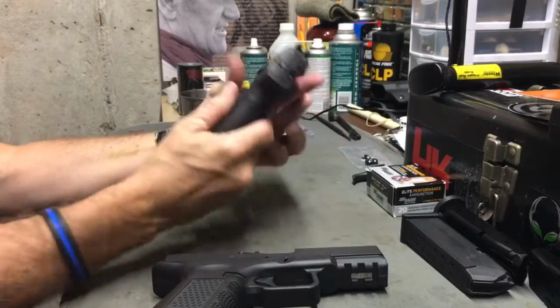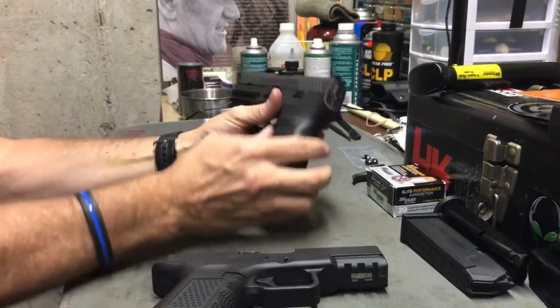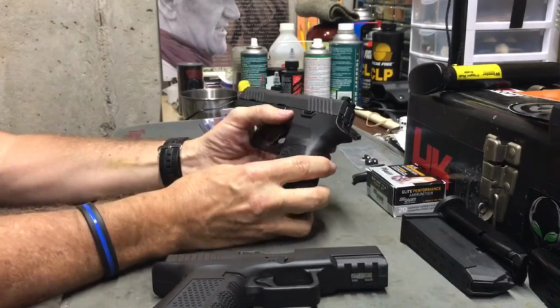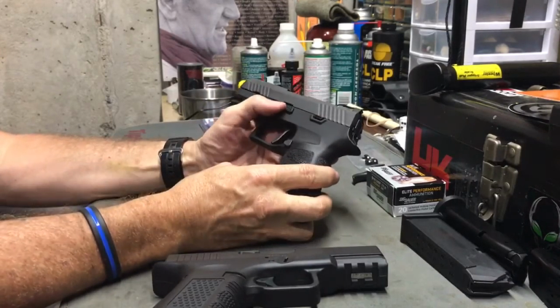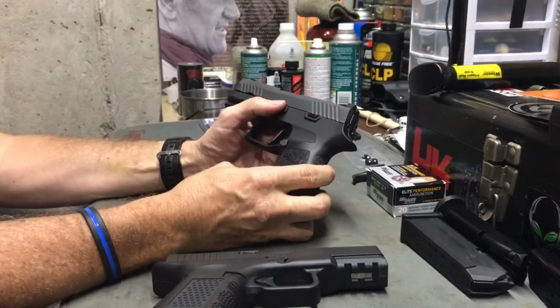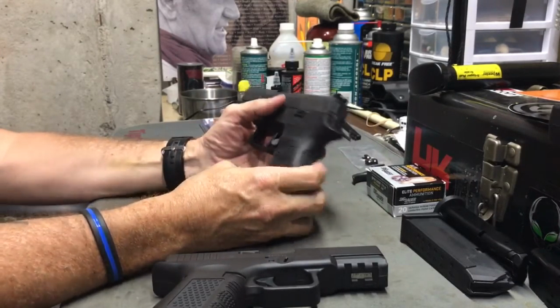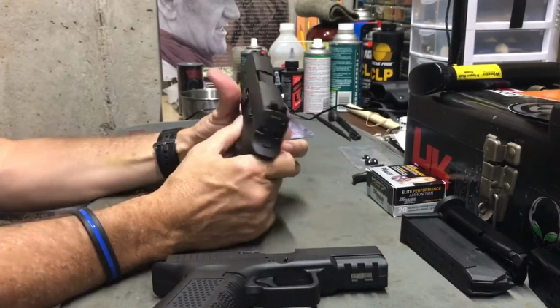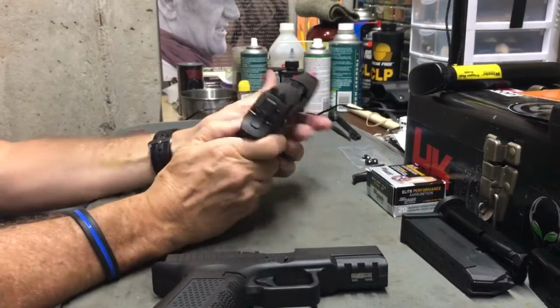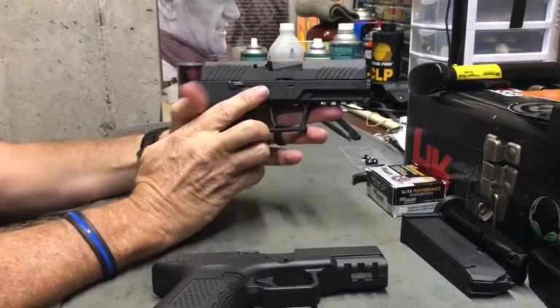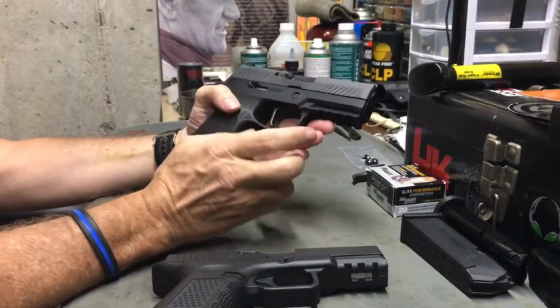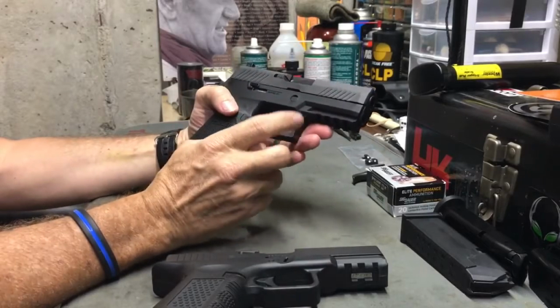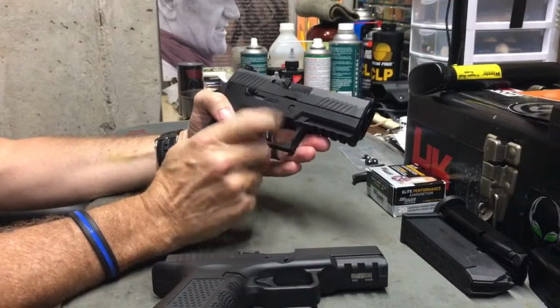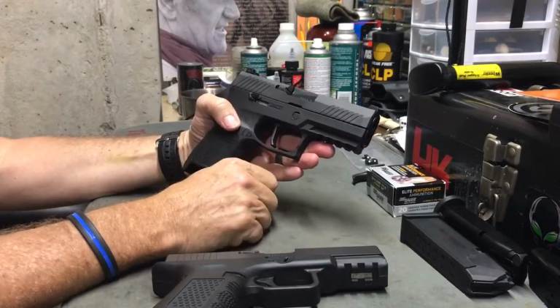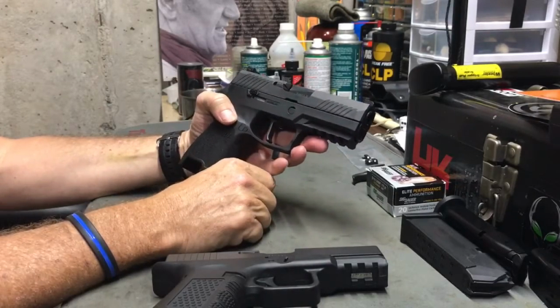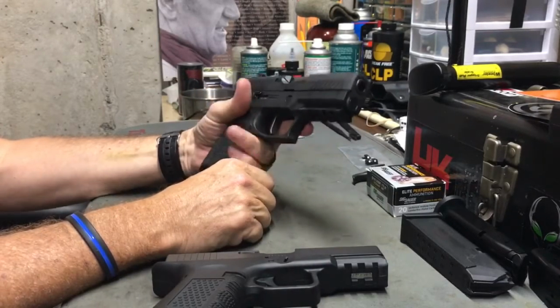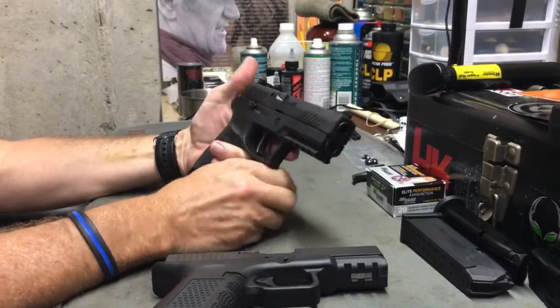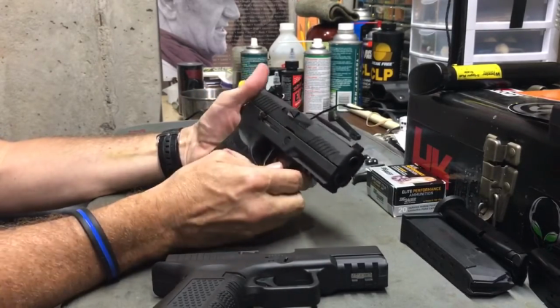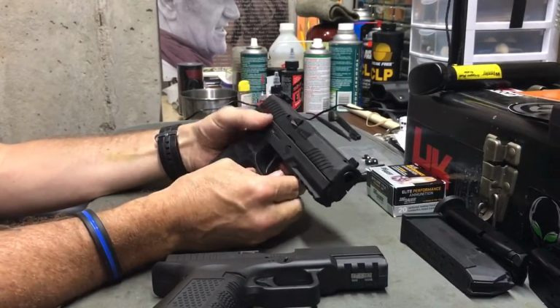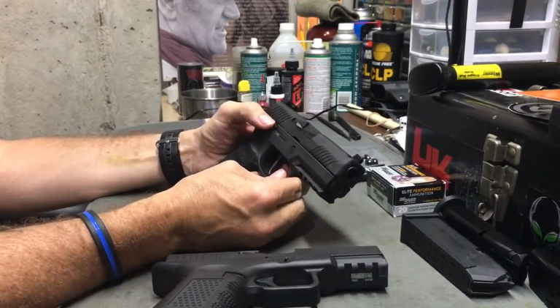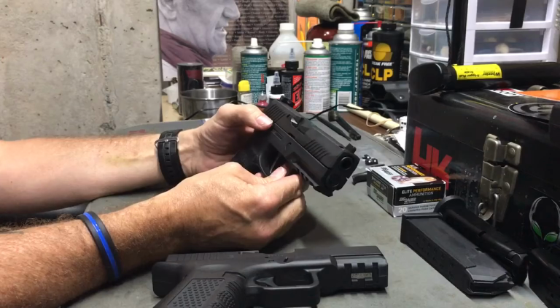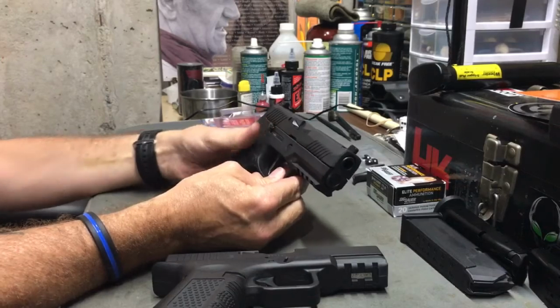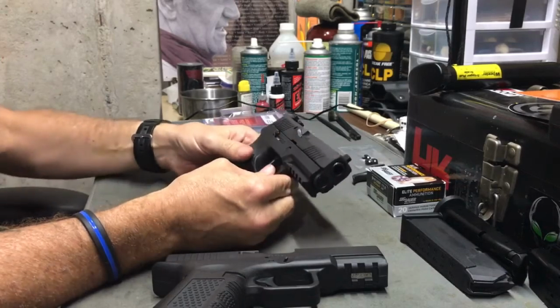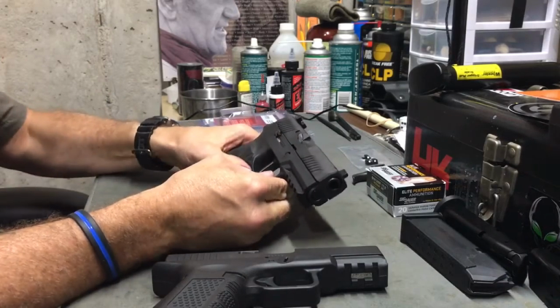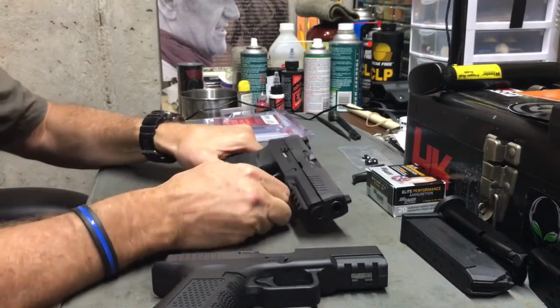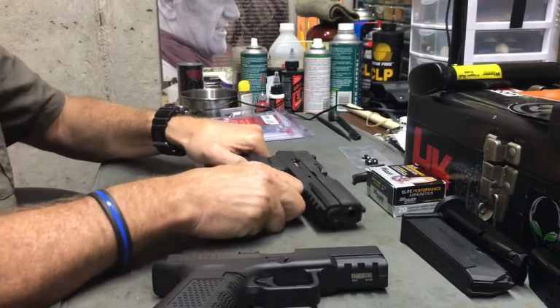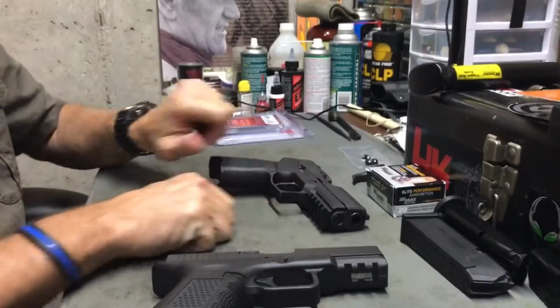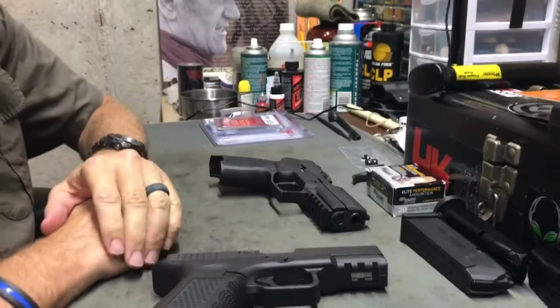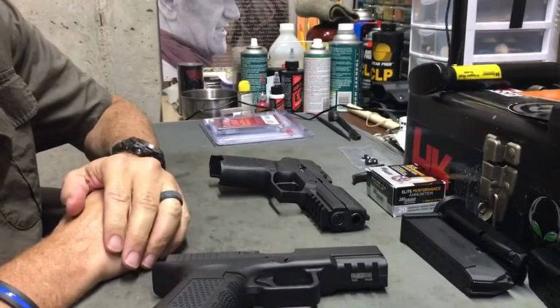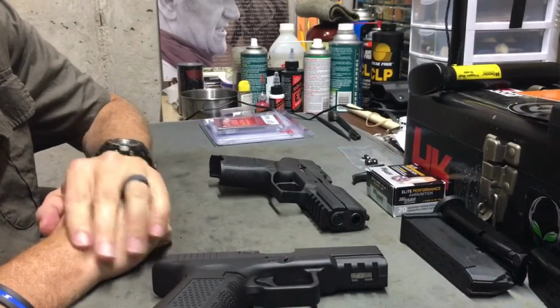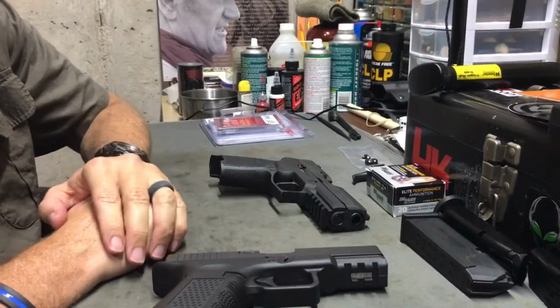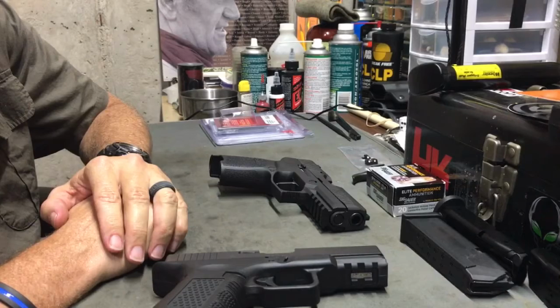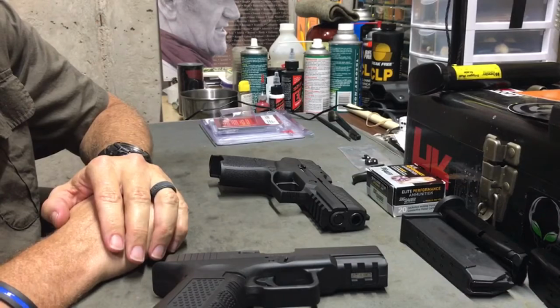I might do a follow-up video when I get those in, but otherwise I'm just going to enjoy shooting this and move on to the next video topic, whatever that may be. That's what I have for you this evening — thanks for watching.